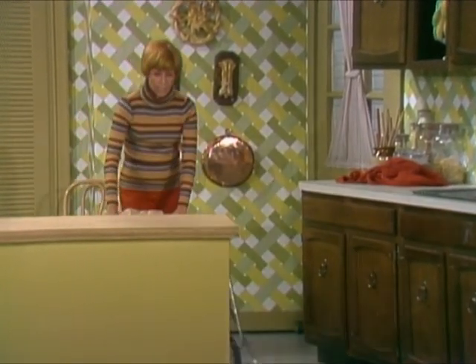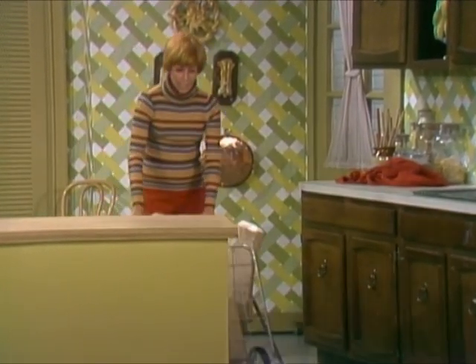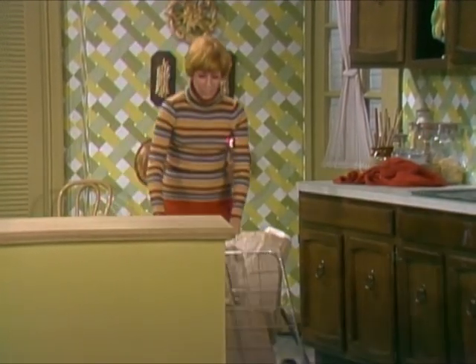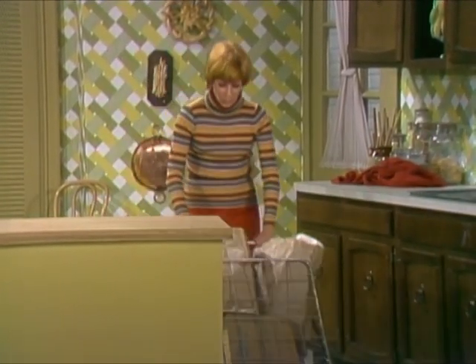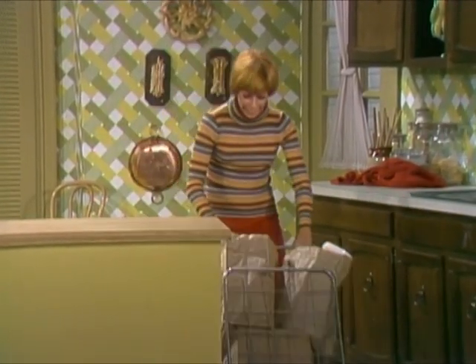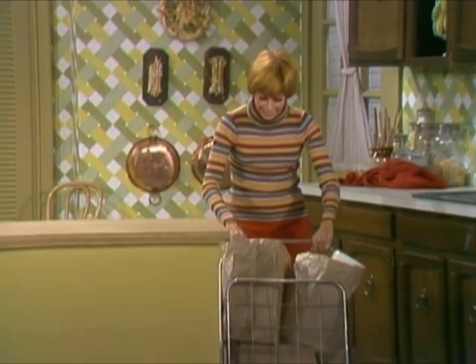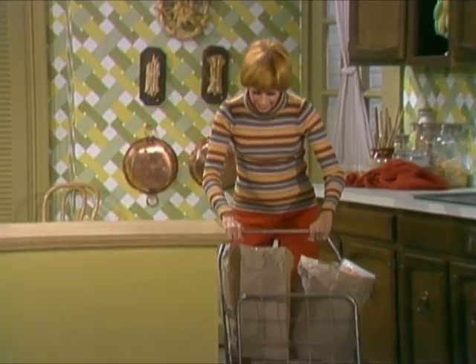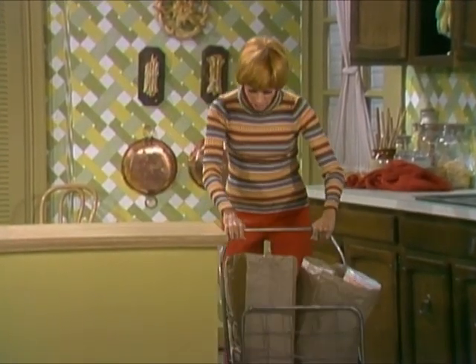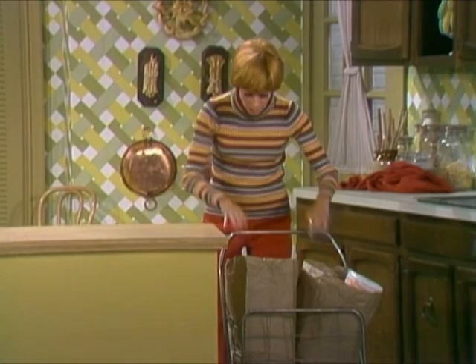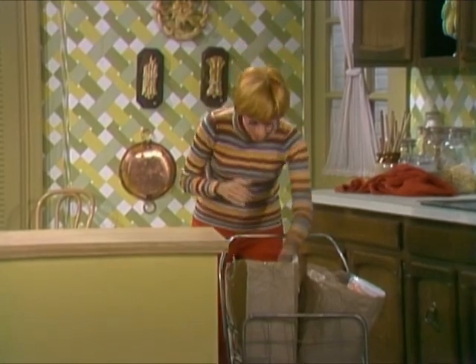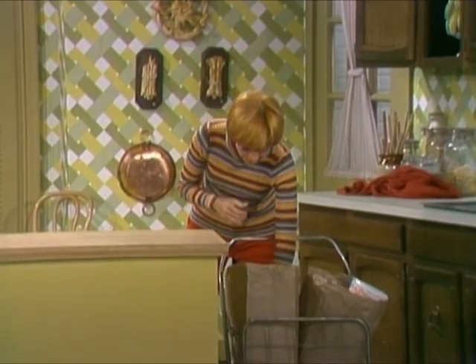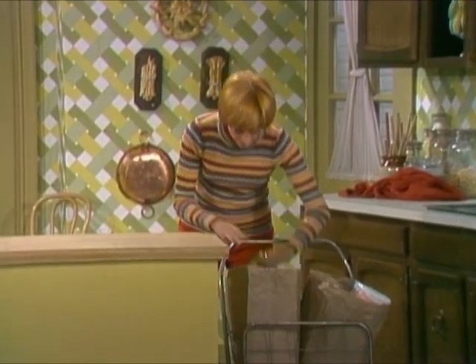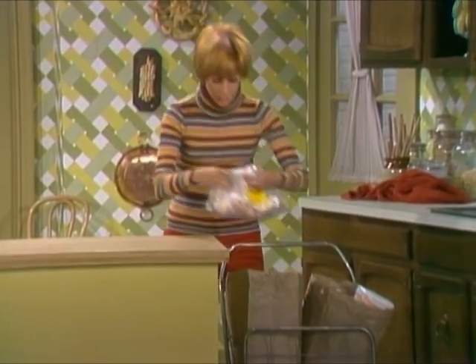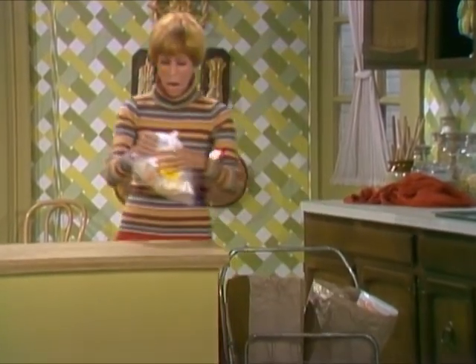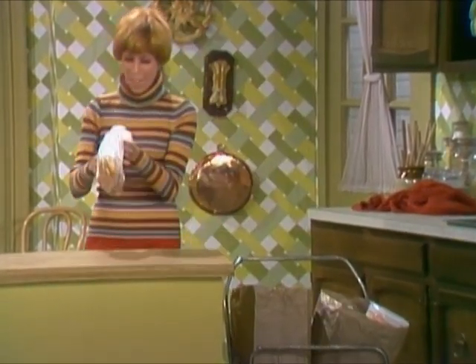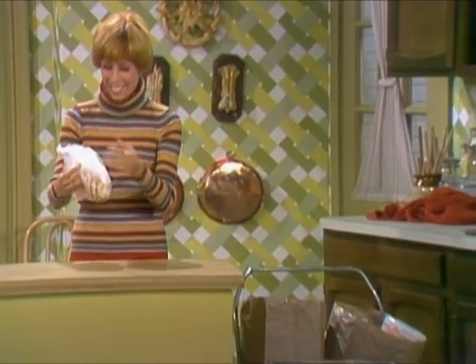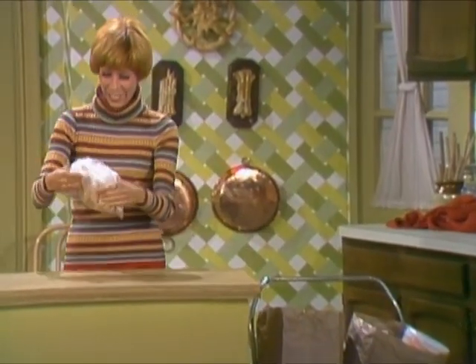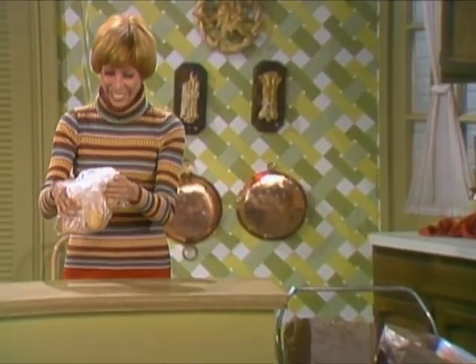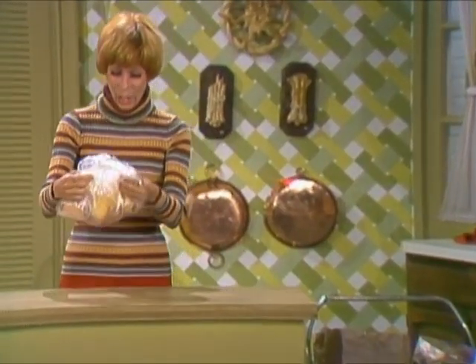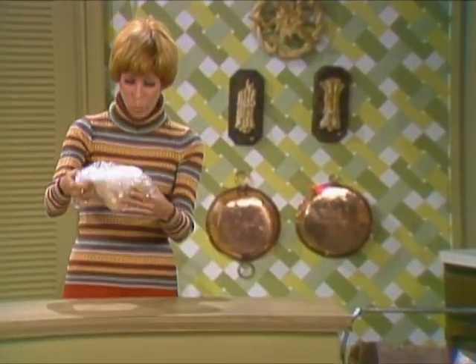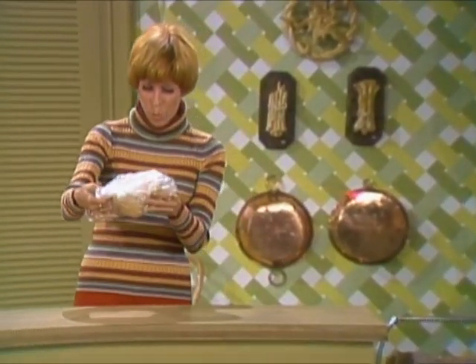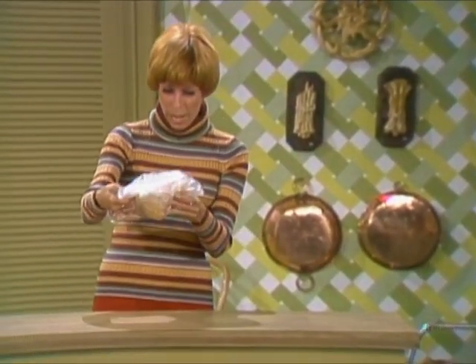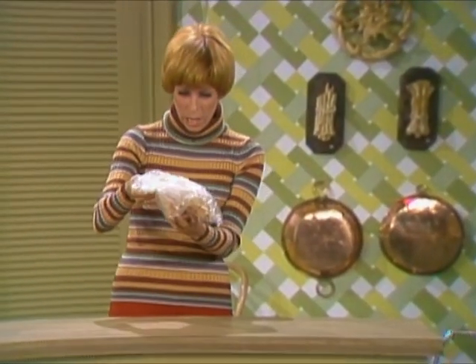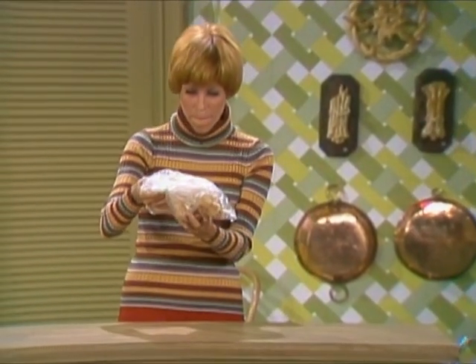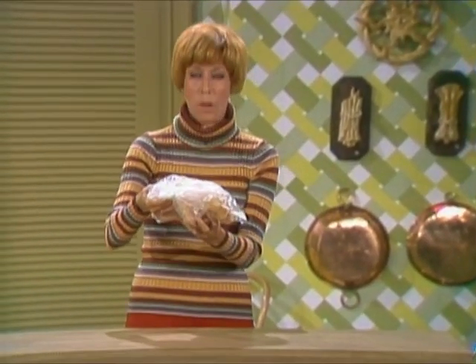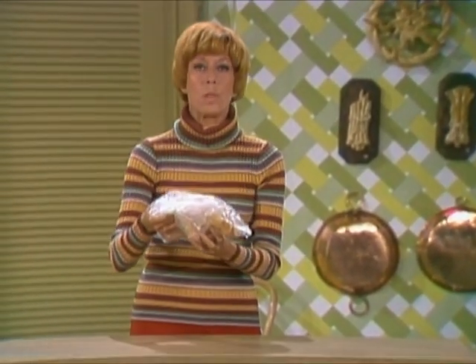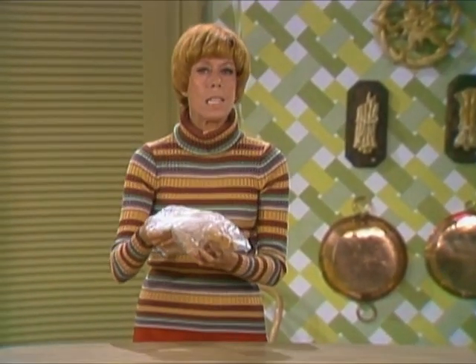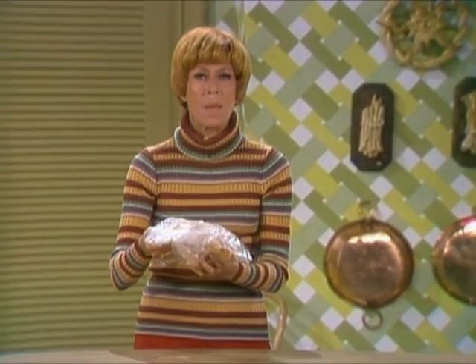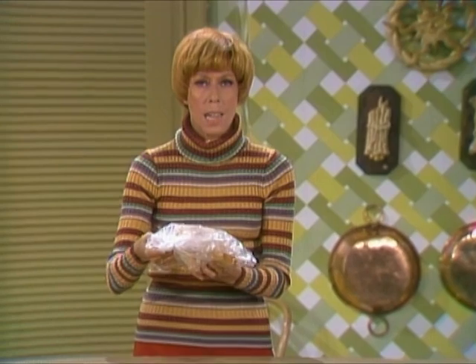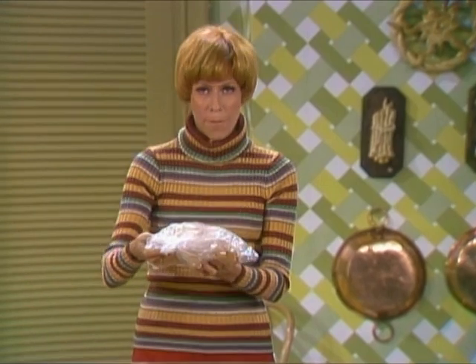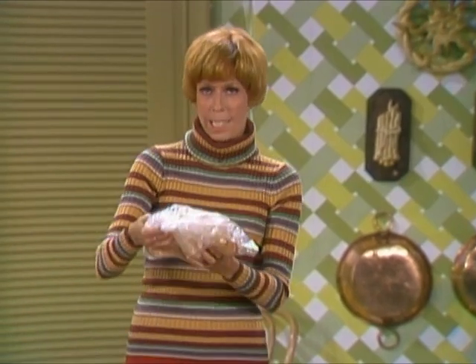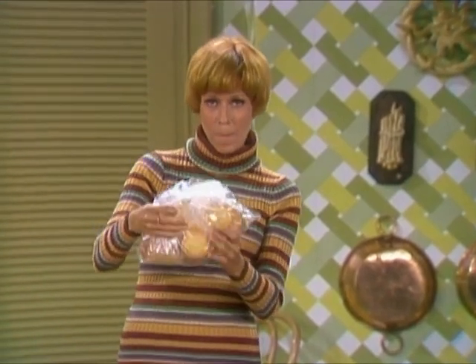Oh, I am hungry, I am starving. Oh boy, coconut macaroons — nummy, nummy for the tummy.